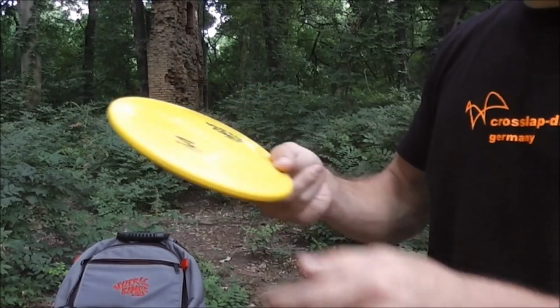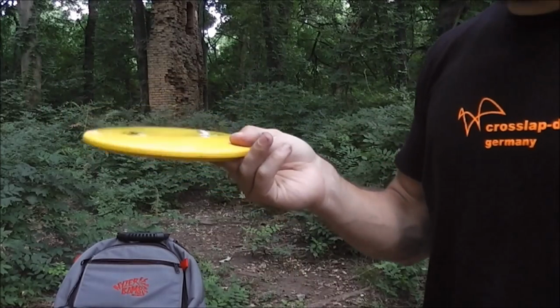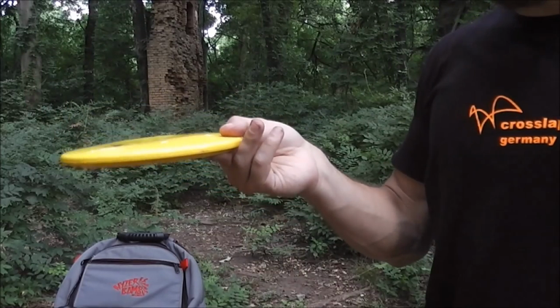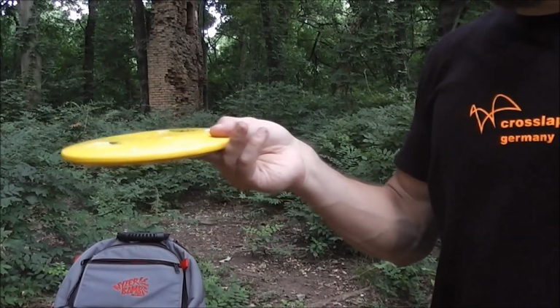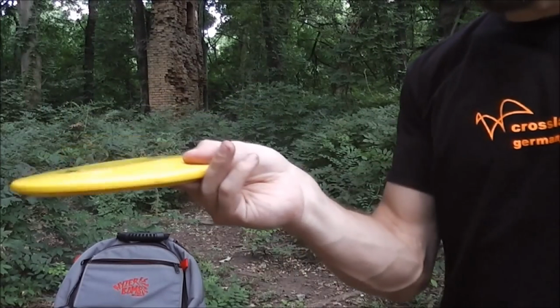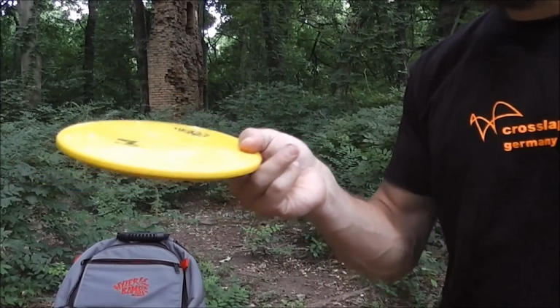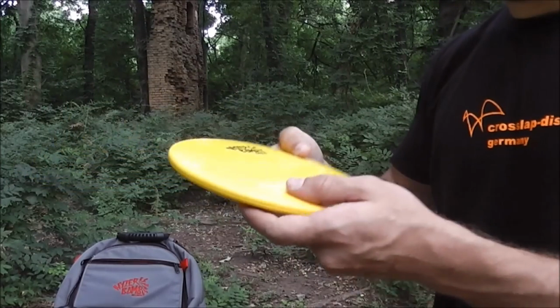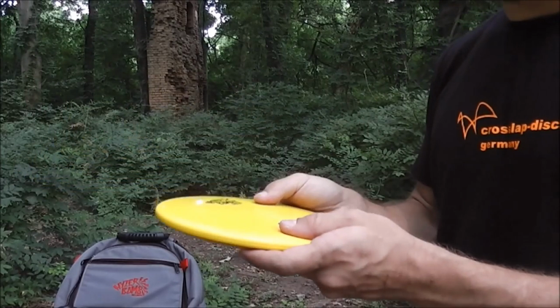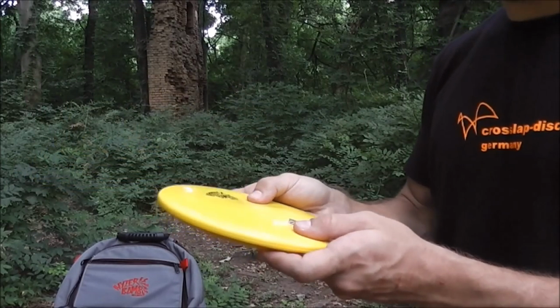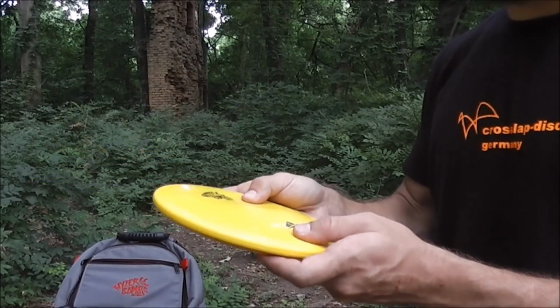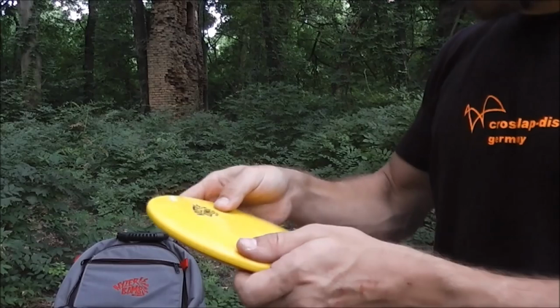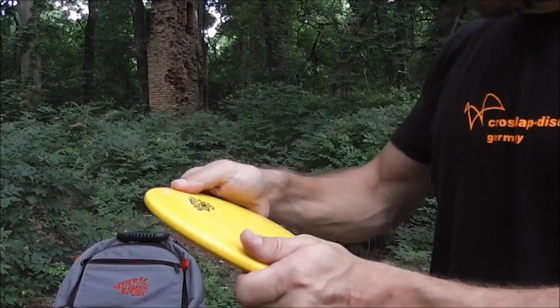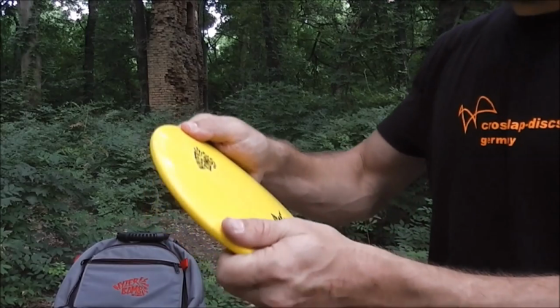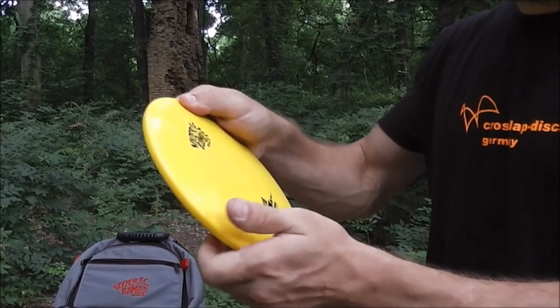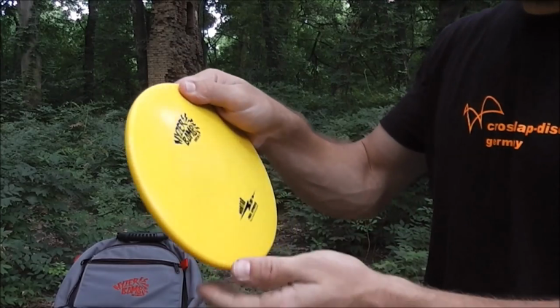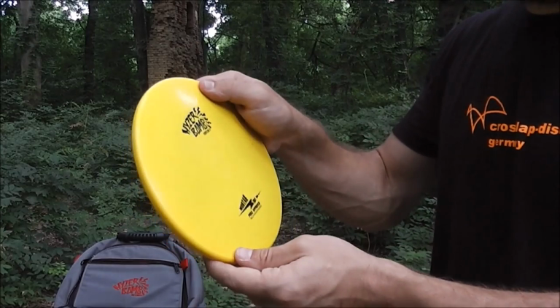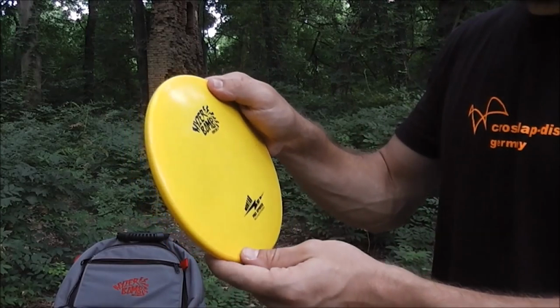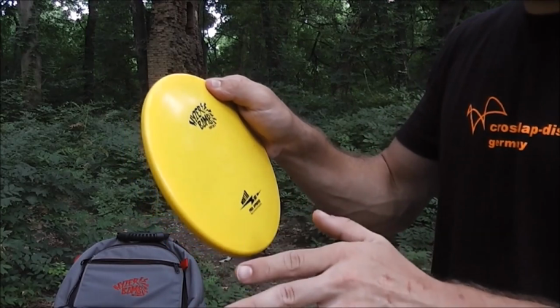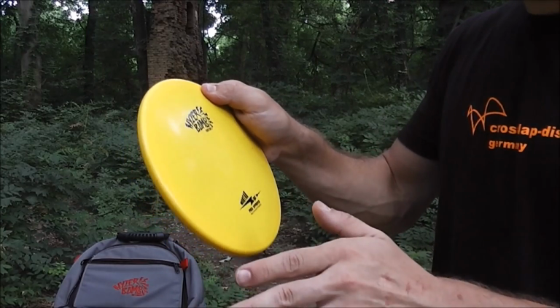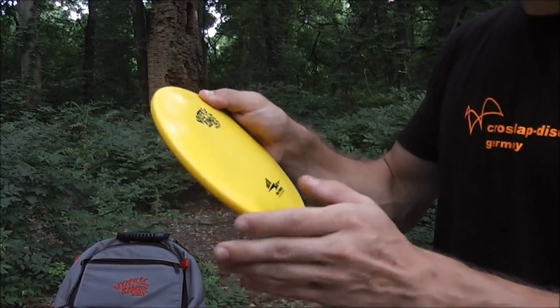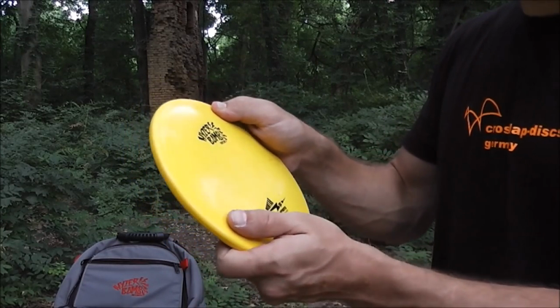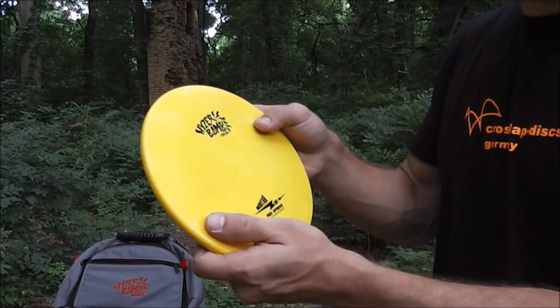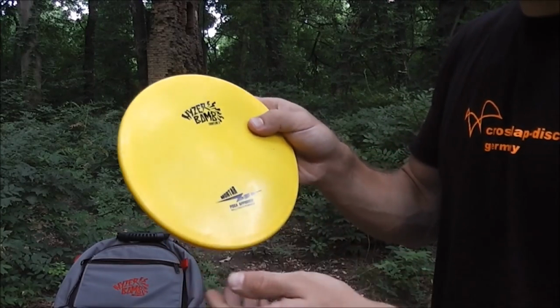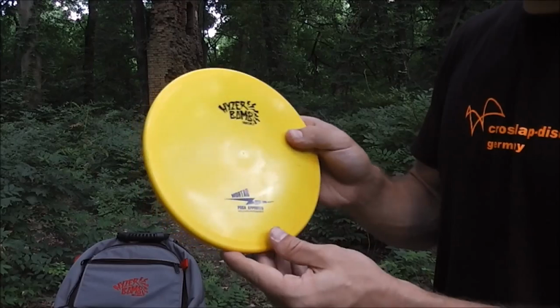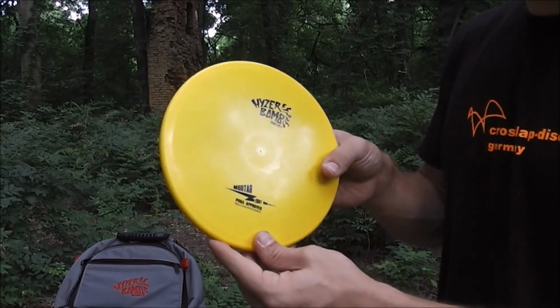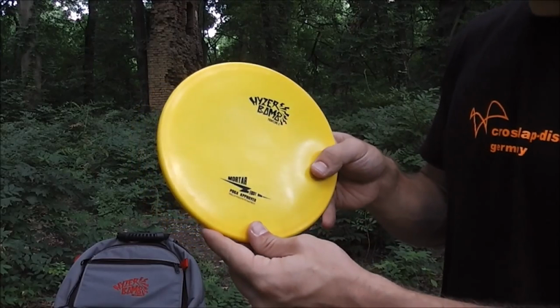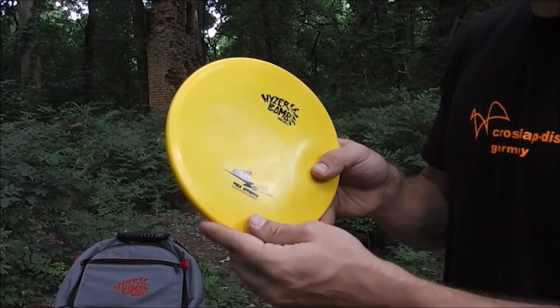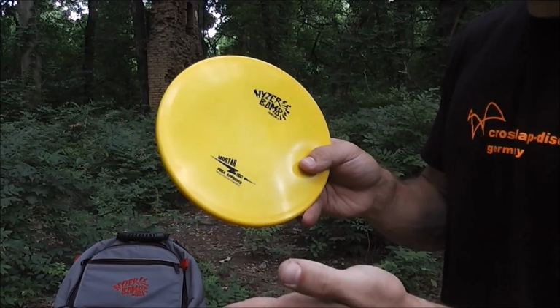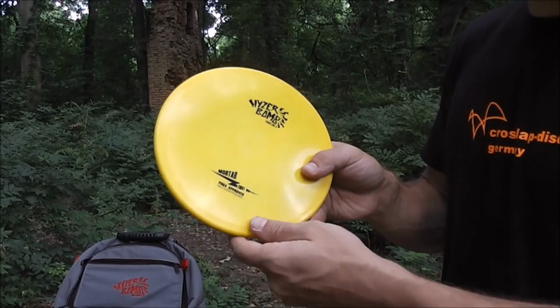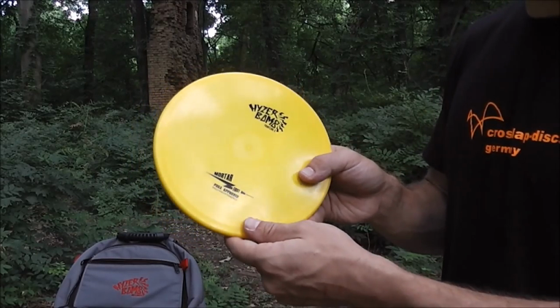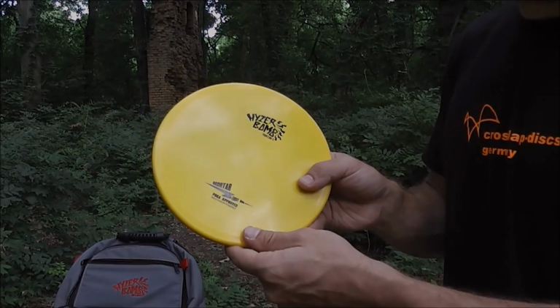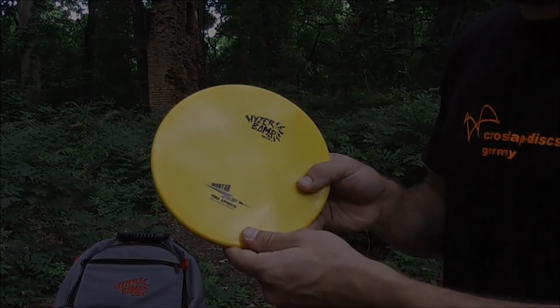If you run into a headwind hard and flat, it's going to hold a hyzer line pretty well. From what I've seen, it's a very overstable design, not a whole lot of glide, so it's very reliable in the wind. I'm going to take this out to the field and throw it on the course and we're going to see just how it flies.